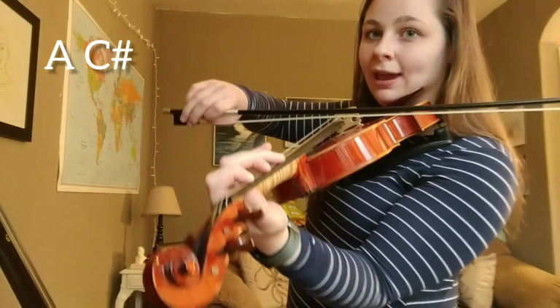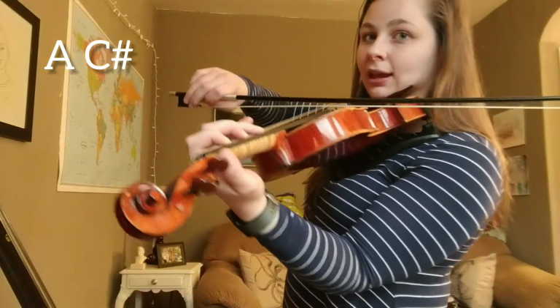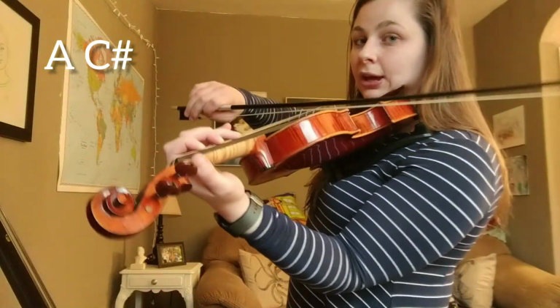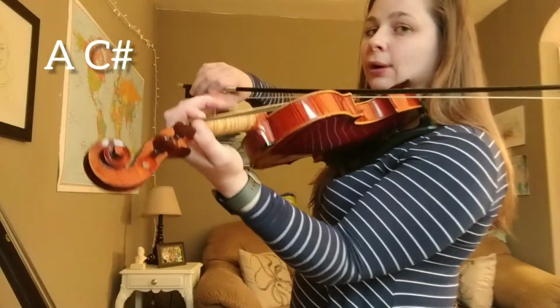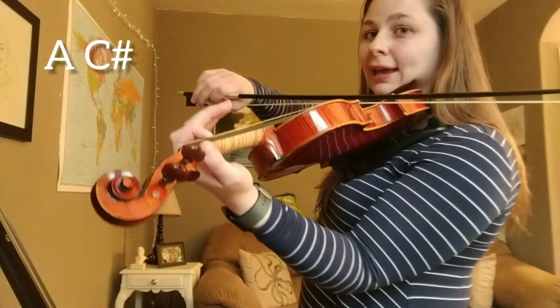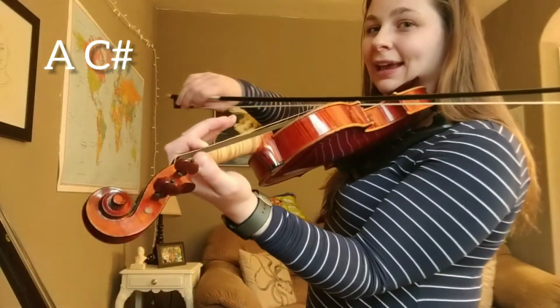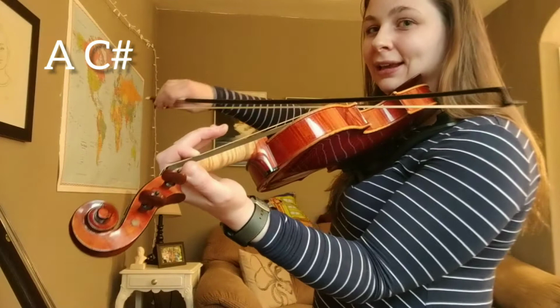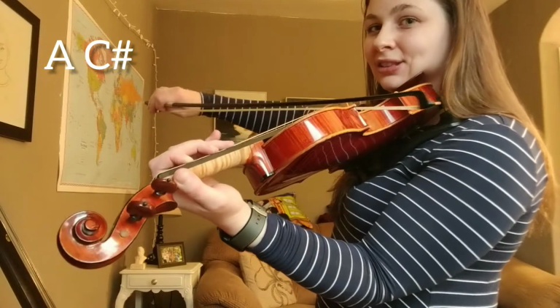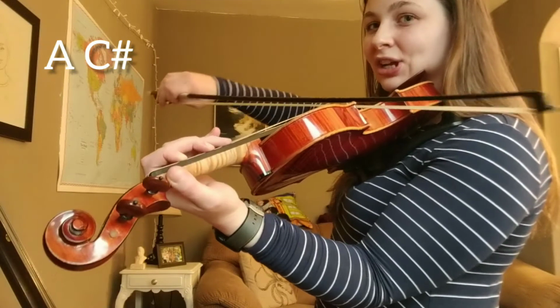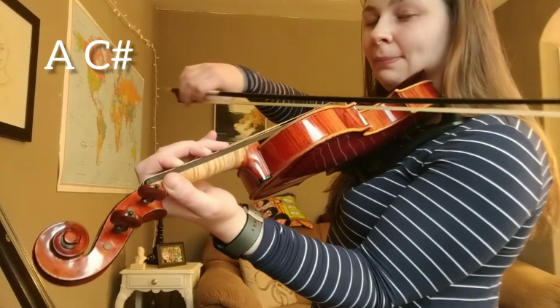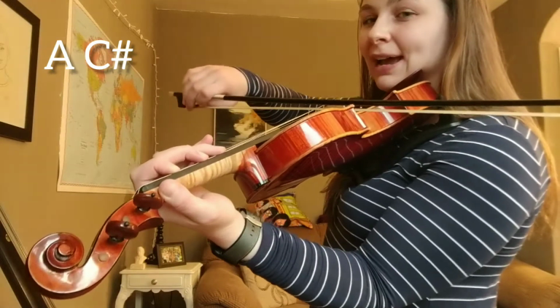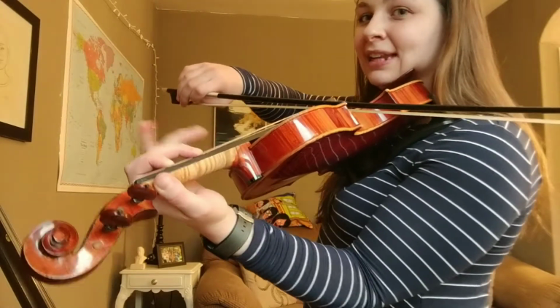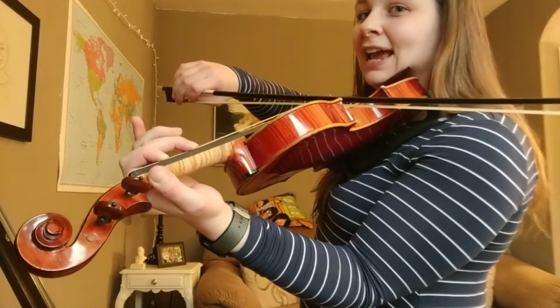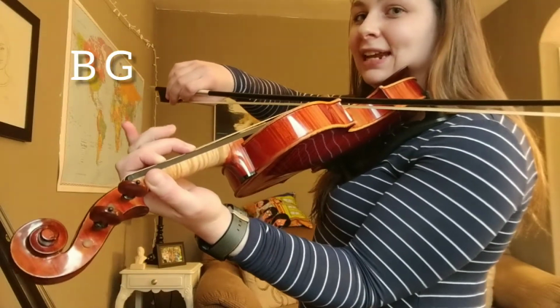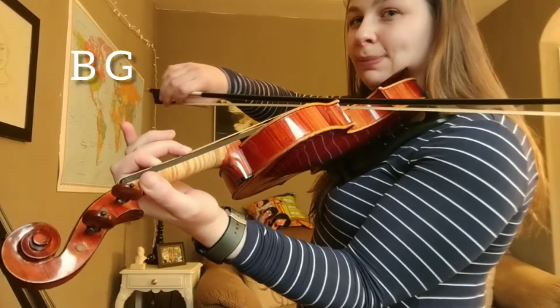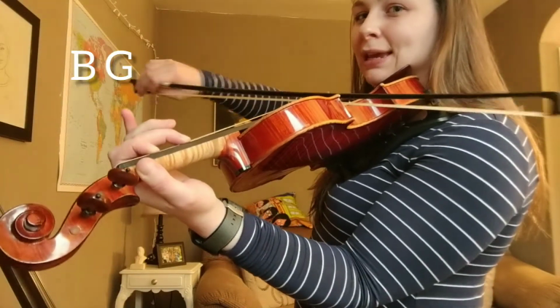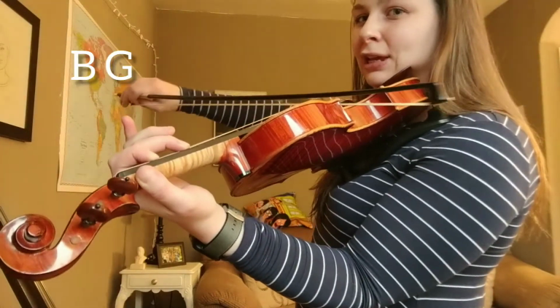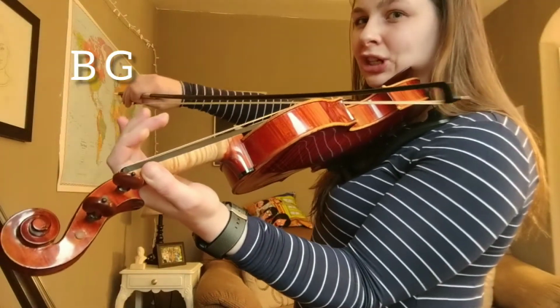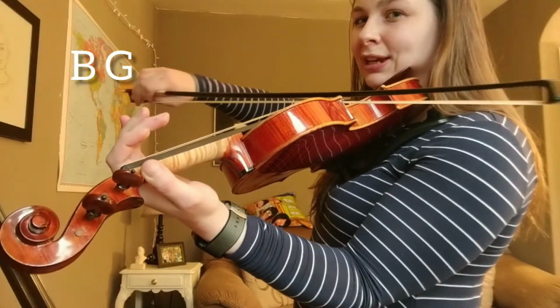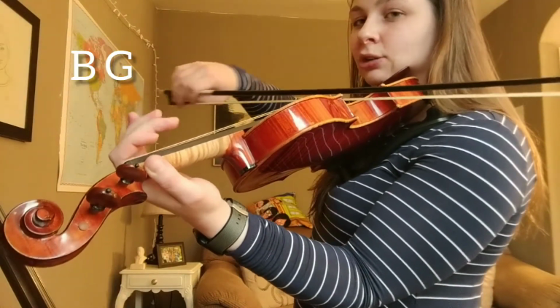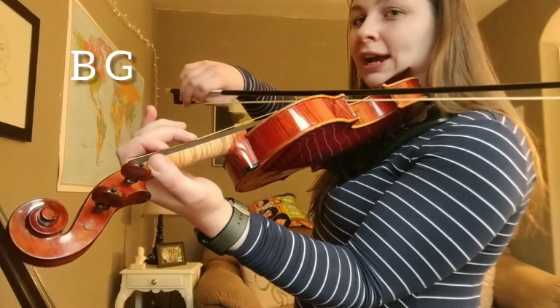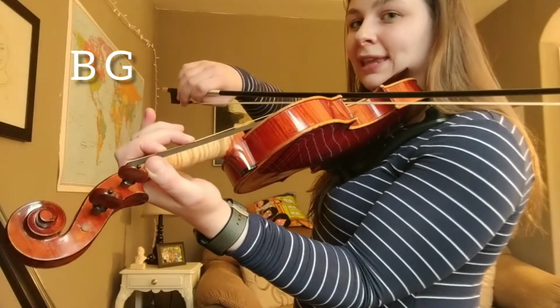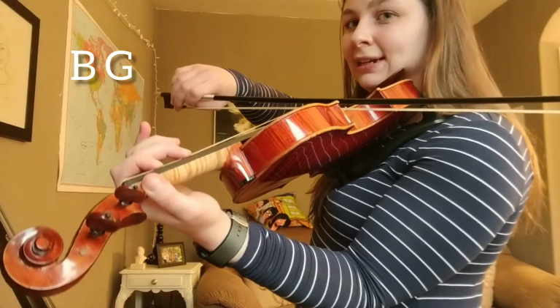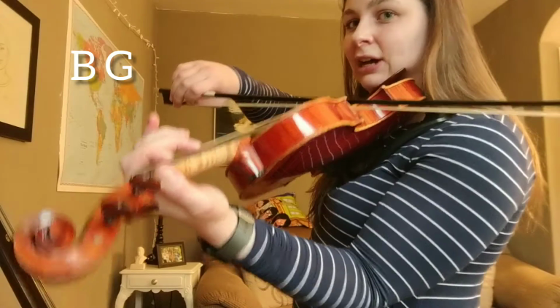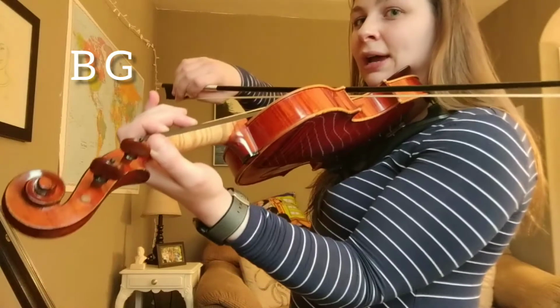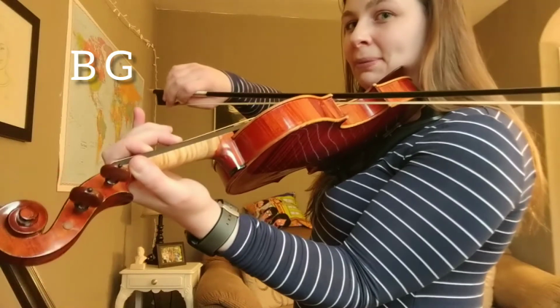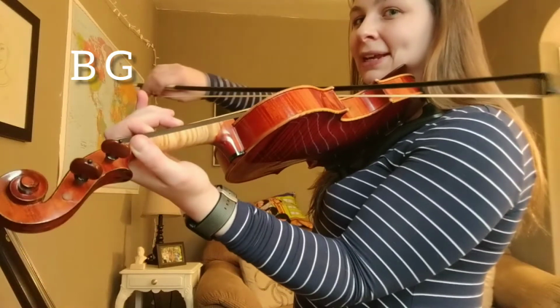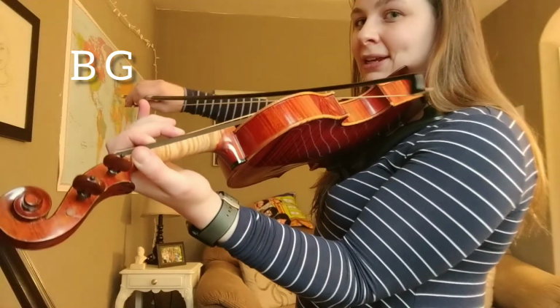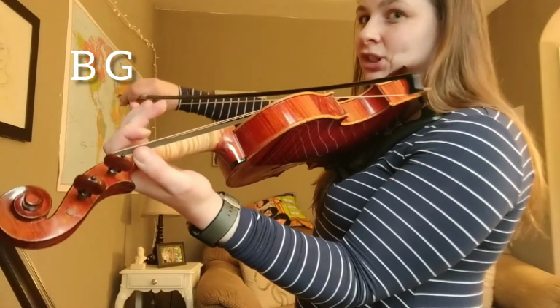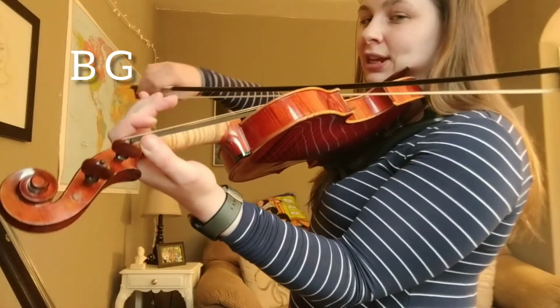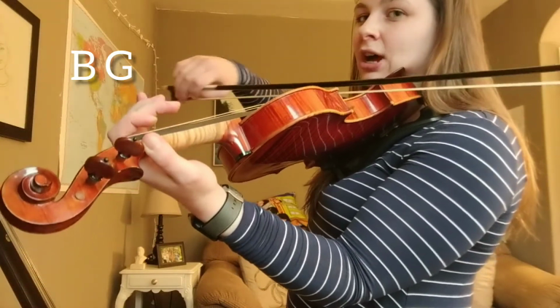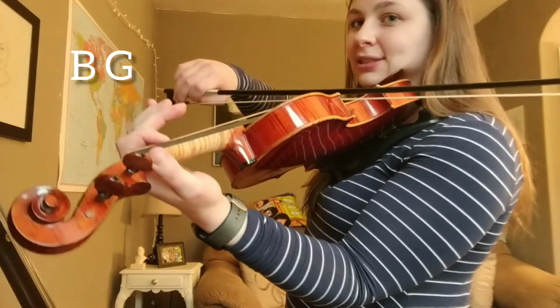Do that first. Ready, go. A, C sharp. Nice. And then it's B, G. Try that now. B, G.